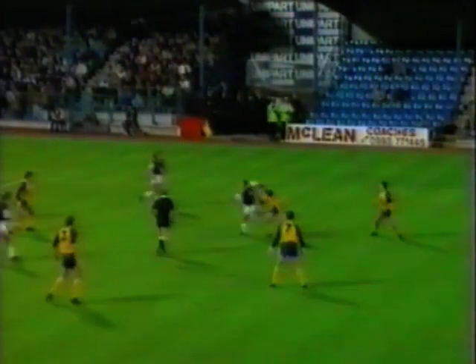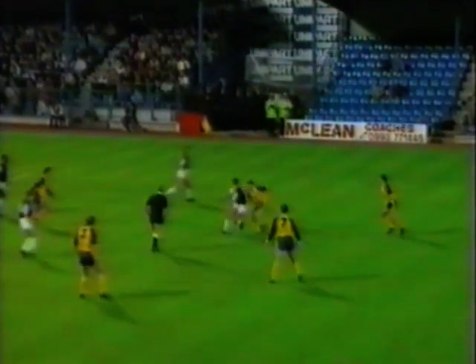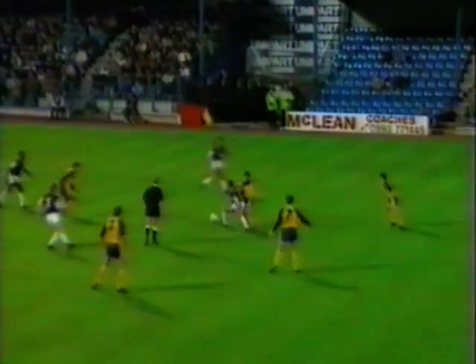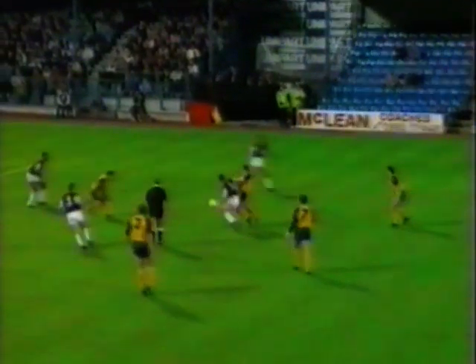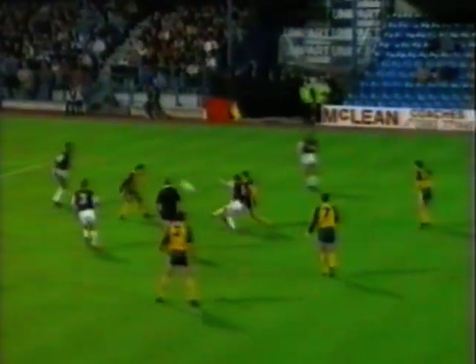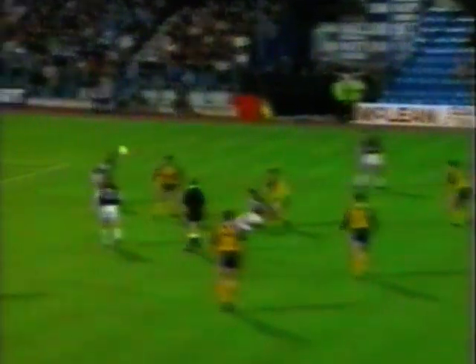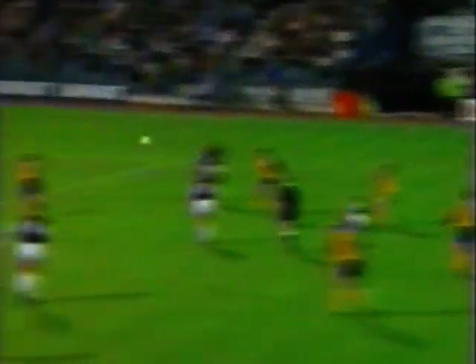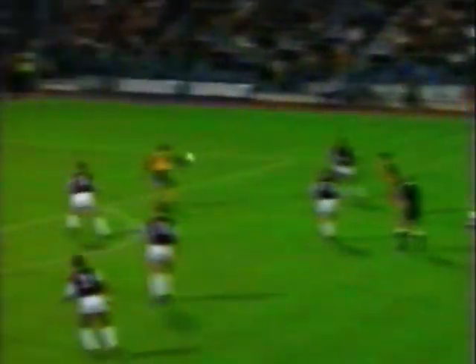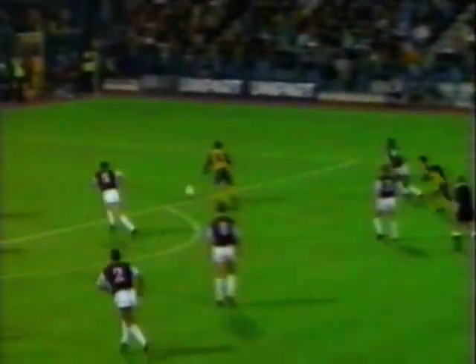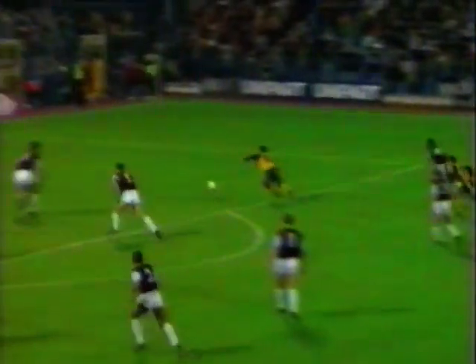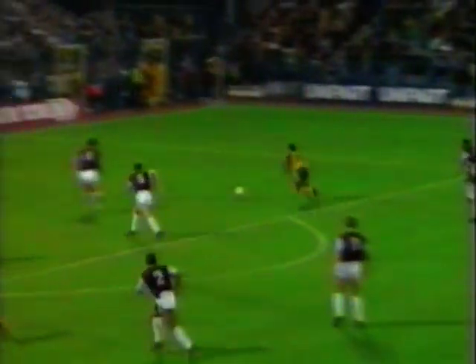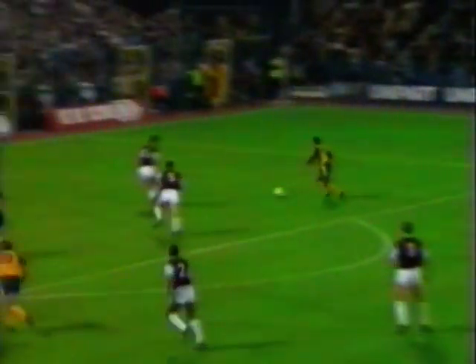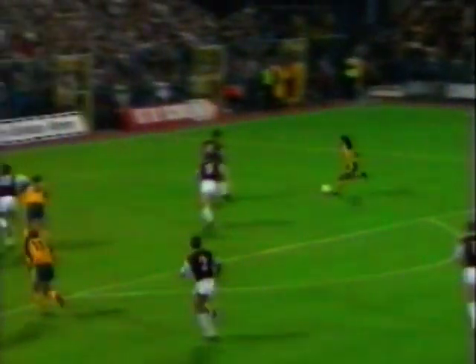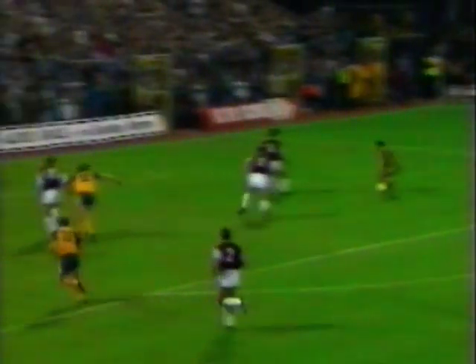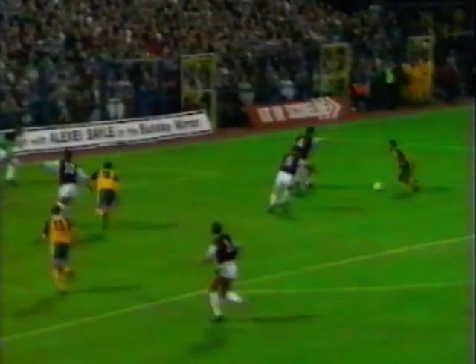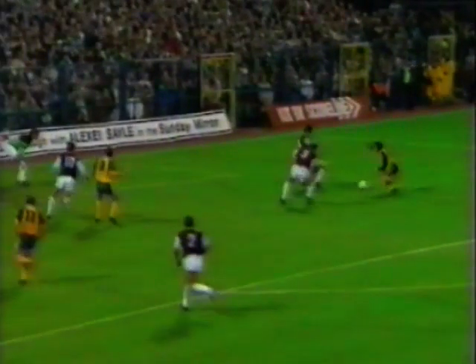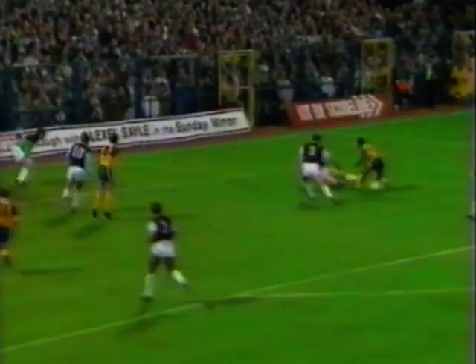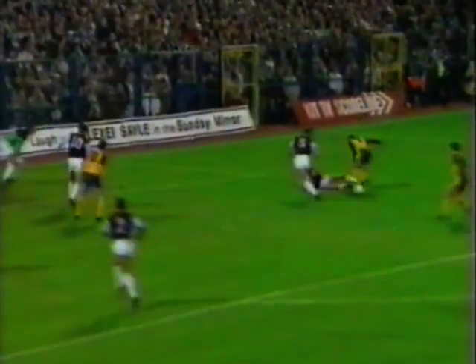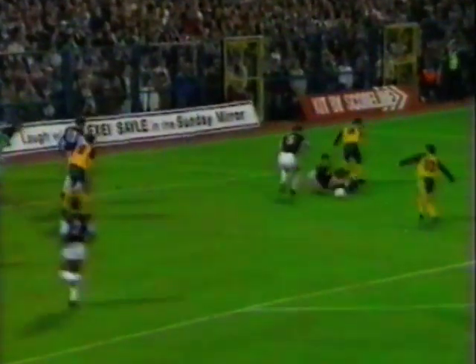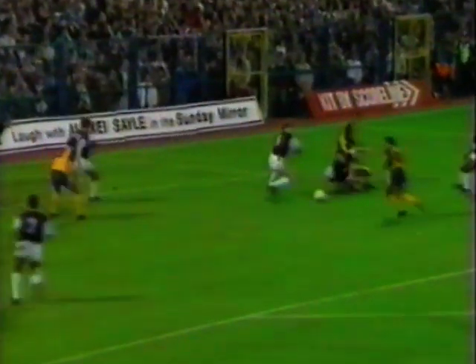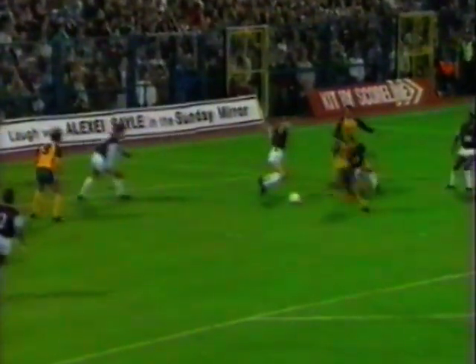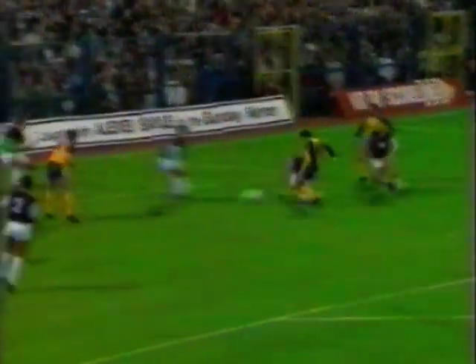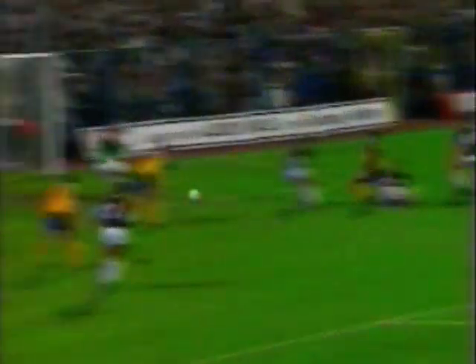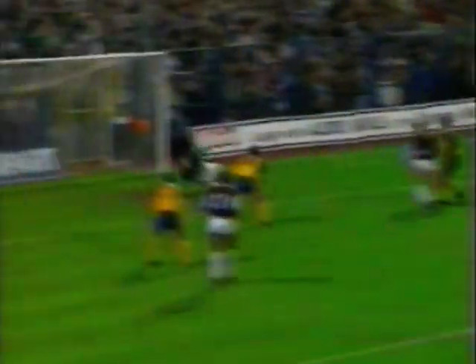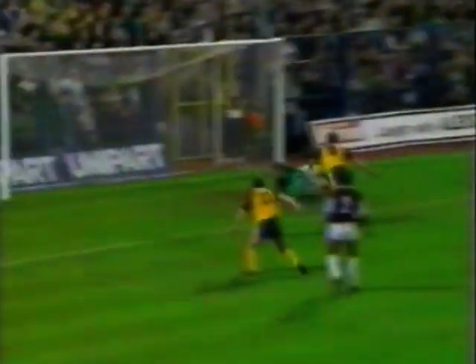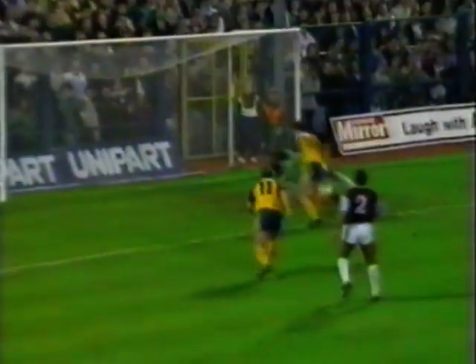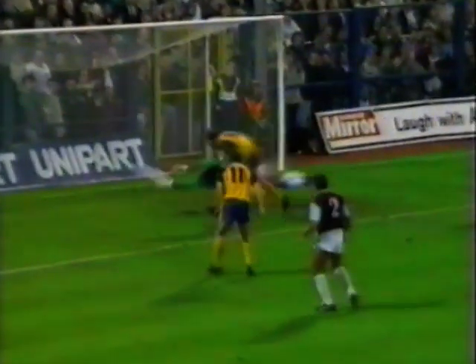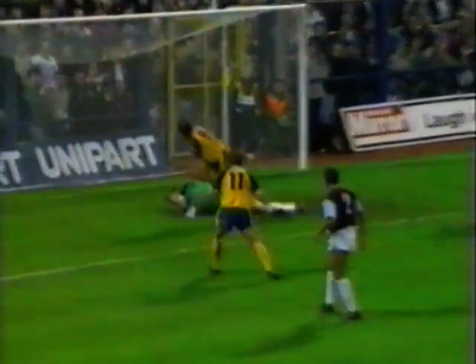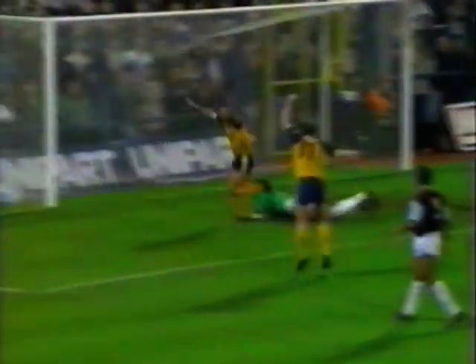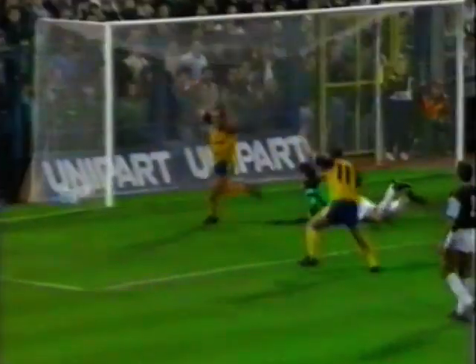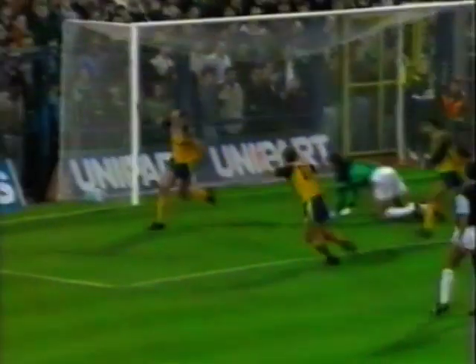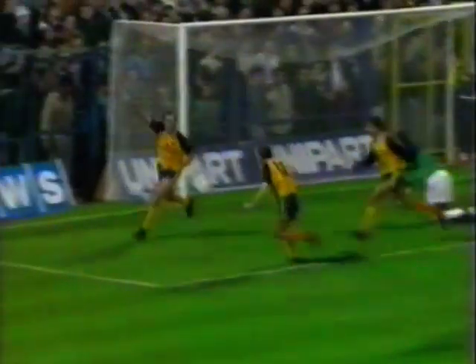Oxford came back with an equaliser after 17 minutes — a bit of a scrappy goal. Mark Steen made the break, and it was Martin Foyle who got the final touch.